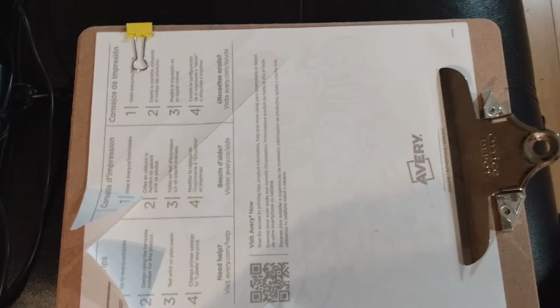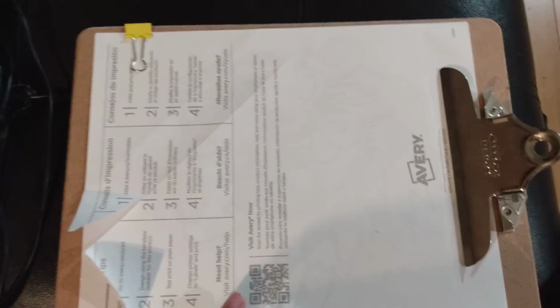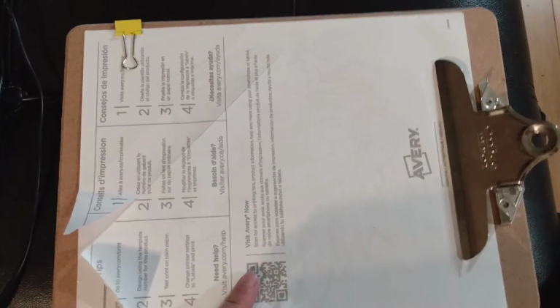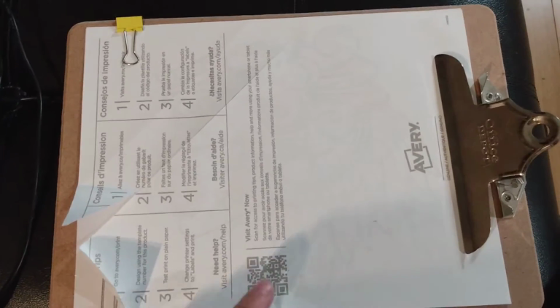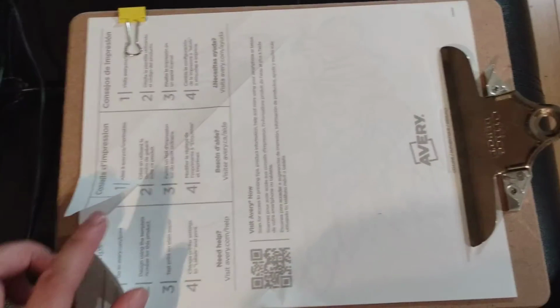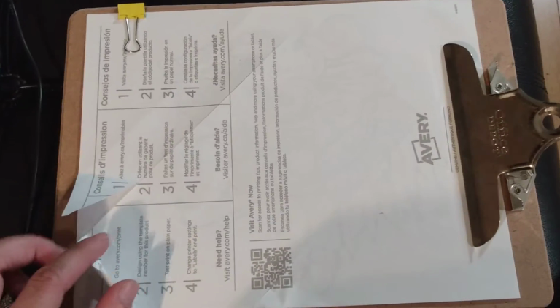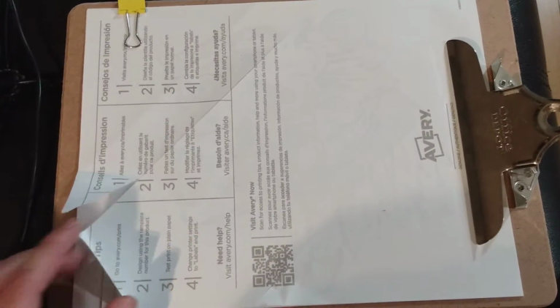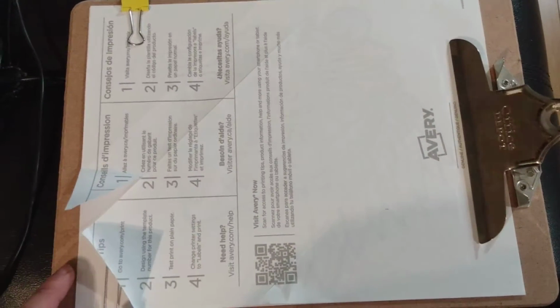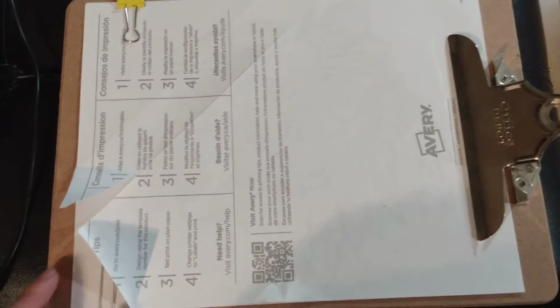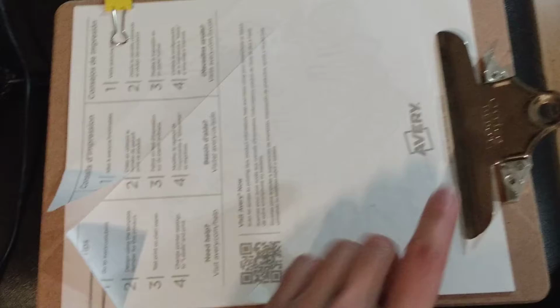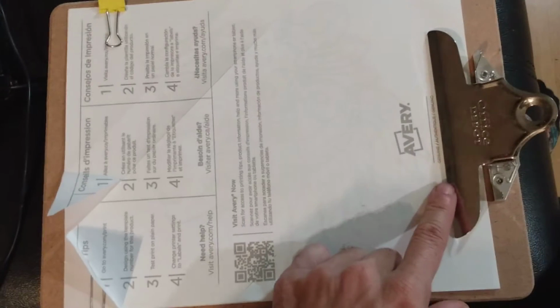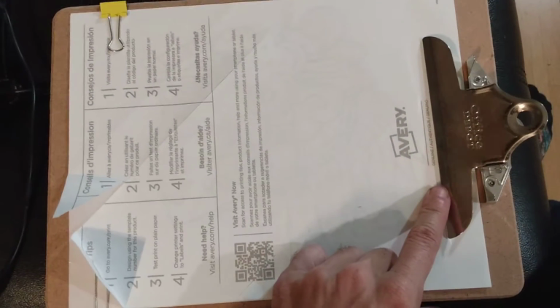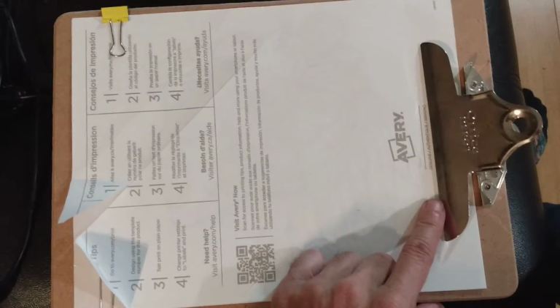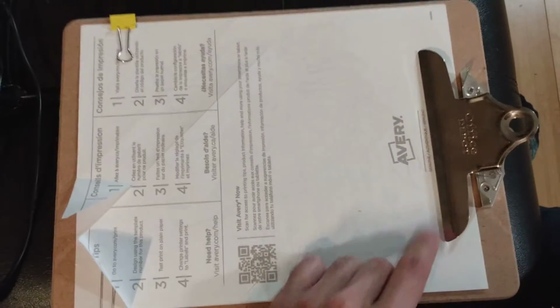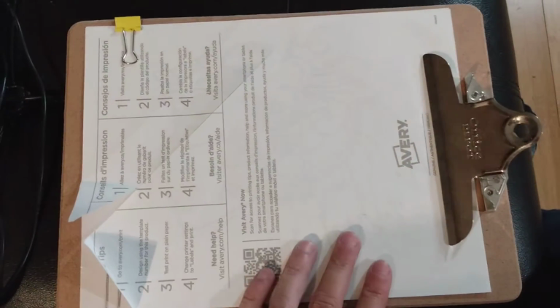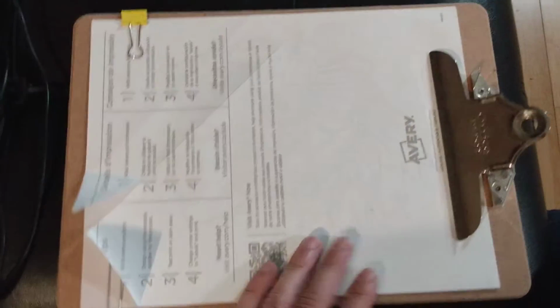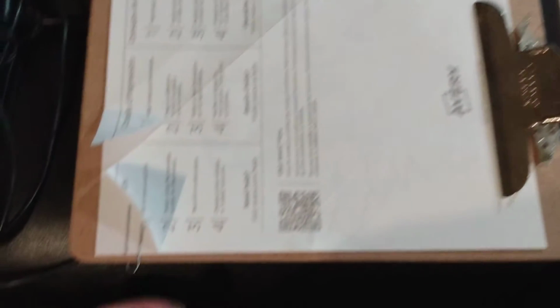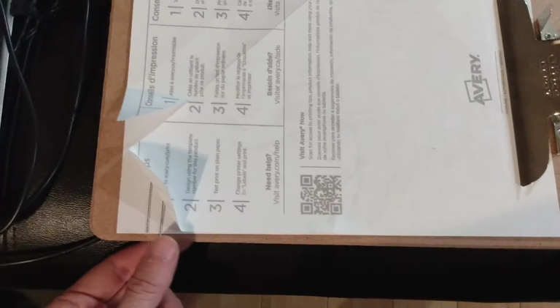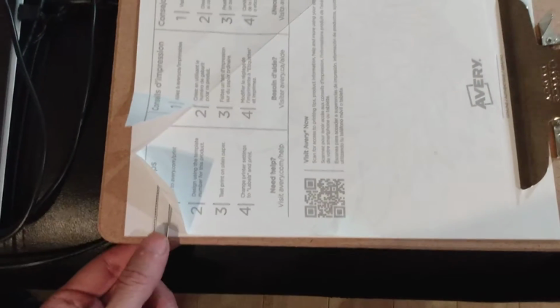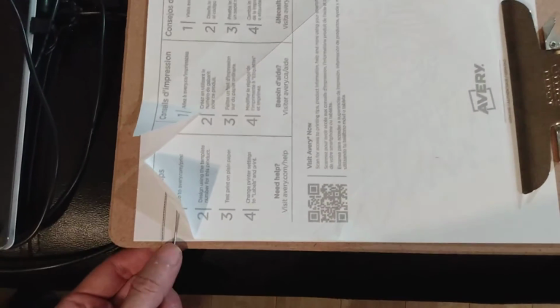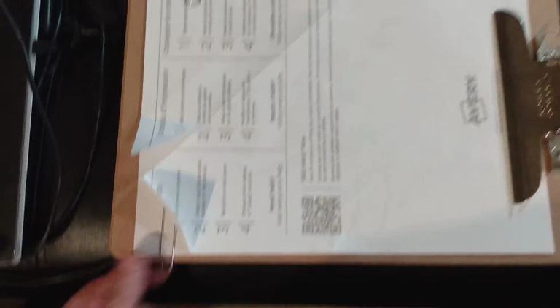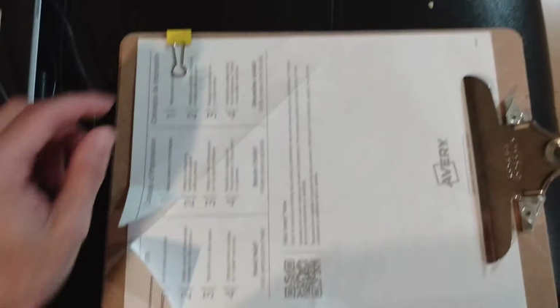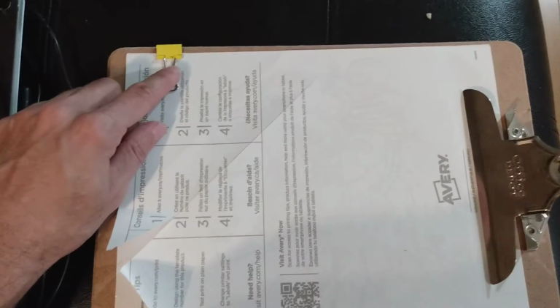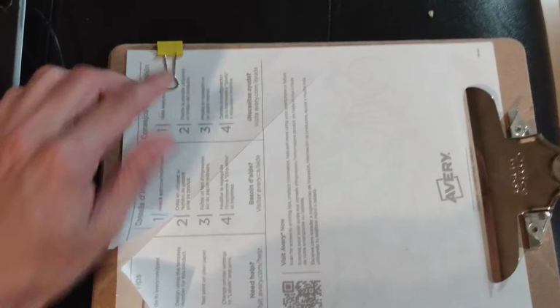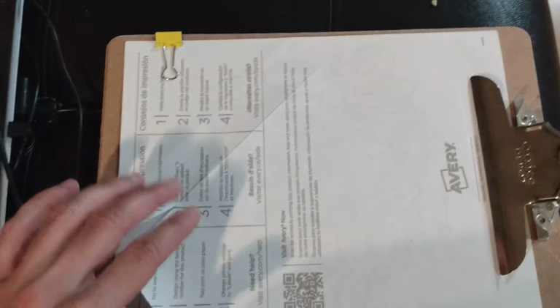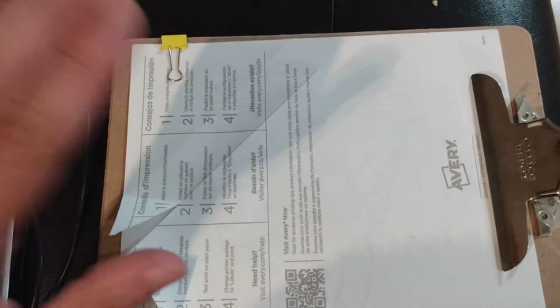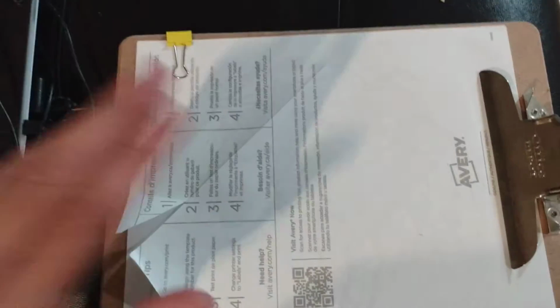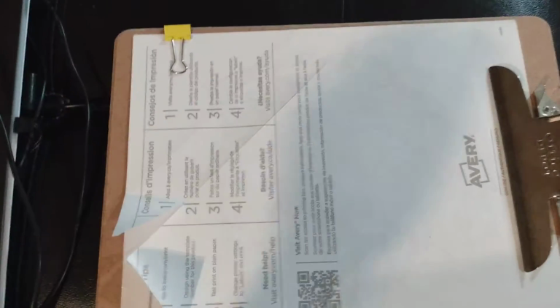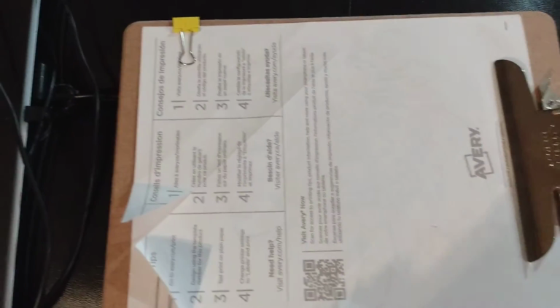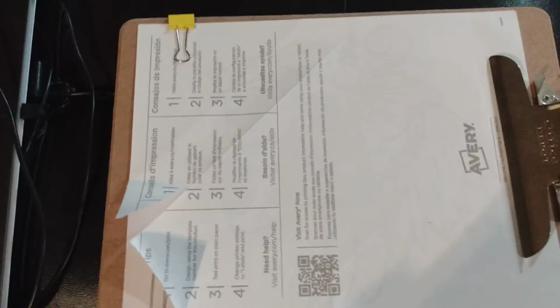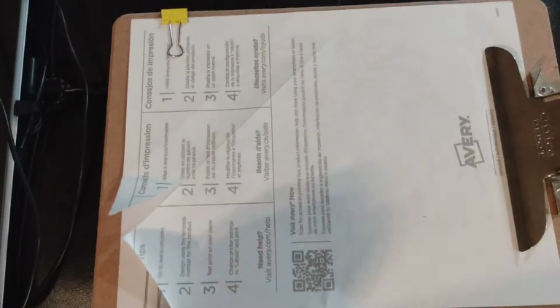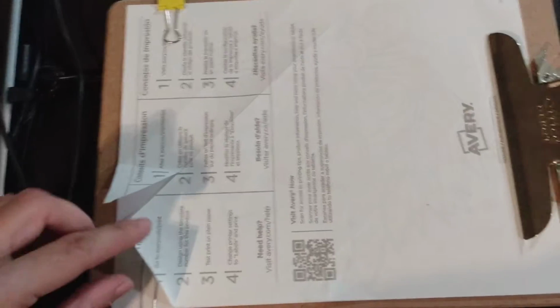You'll see that we have the sticker paper, our image is underneath, and we have it secured to the clipboard or our piece of cardboard. You're also going to want to put a couple of extra clips around just so it doesn't keep pulling up as you use the thread, the yarn, and your scissors.